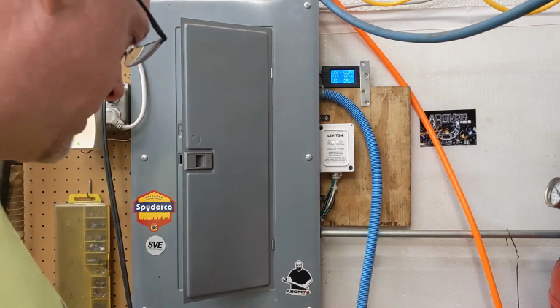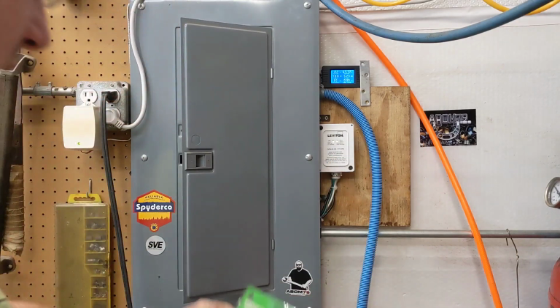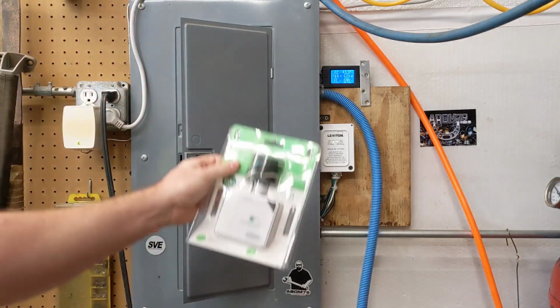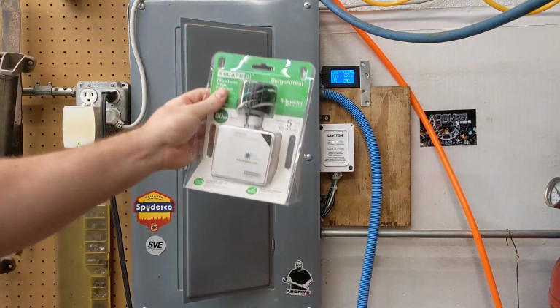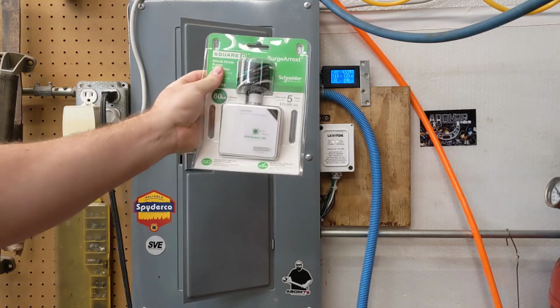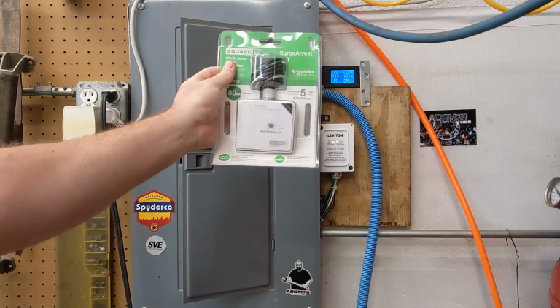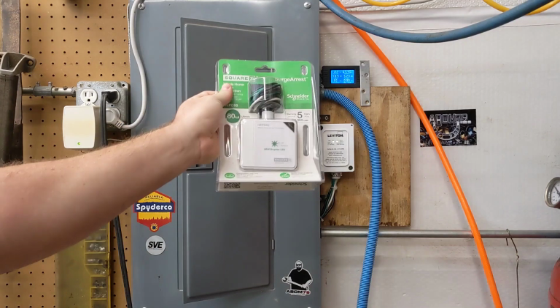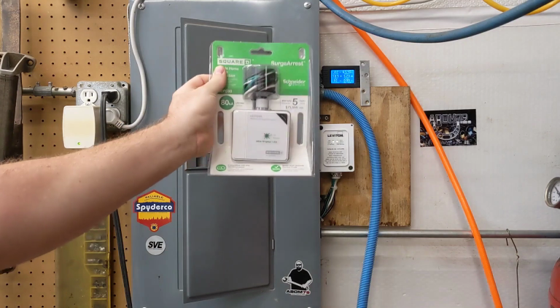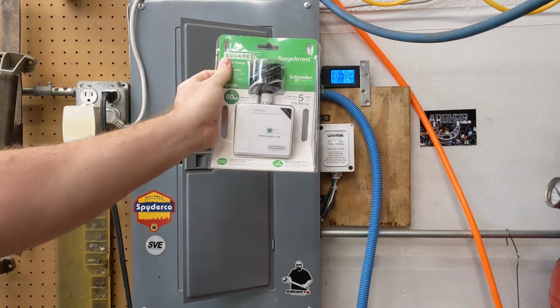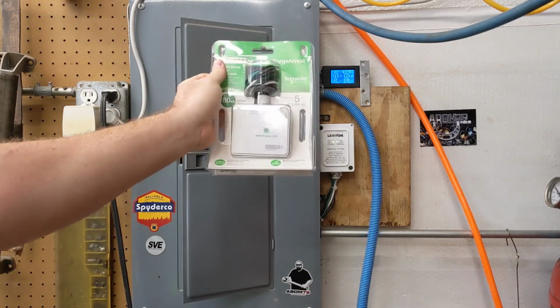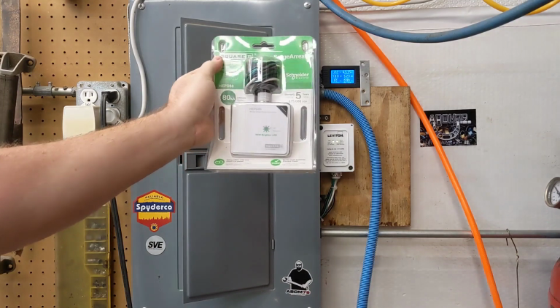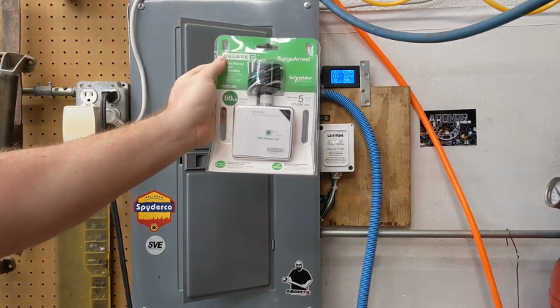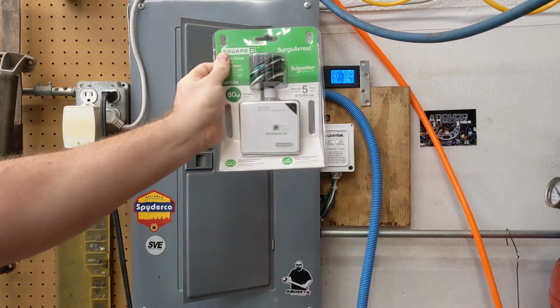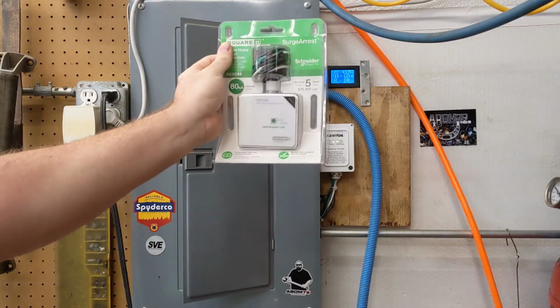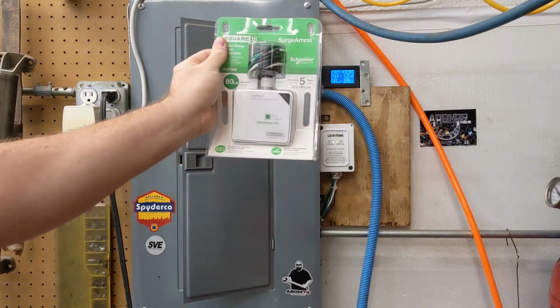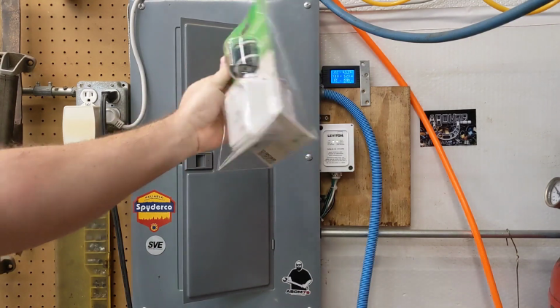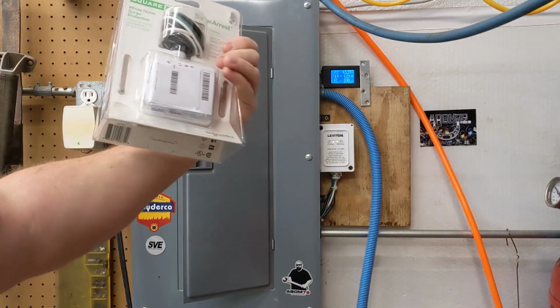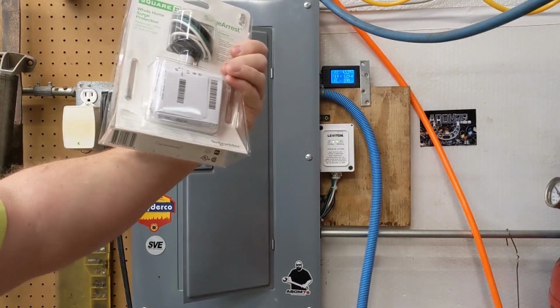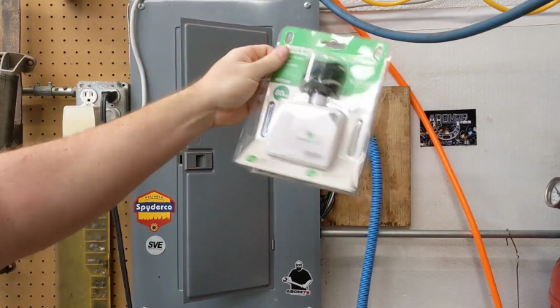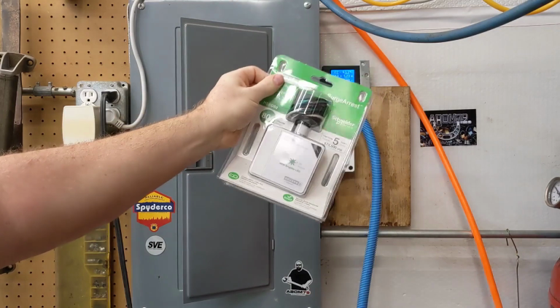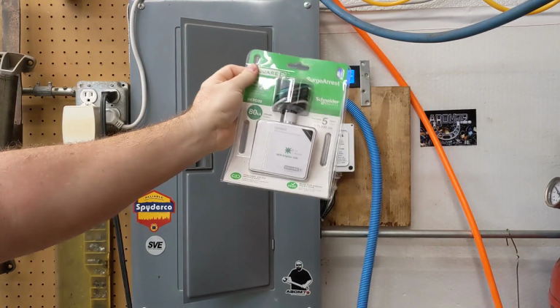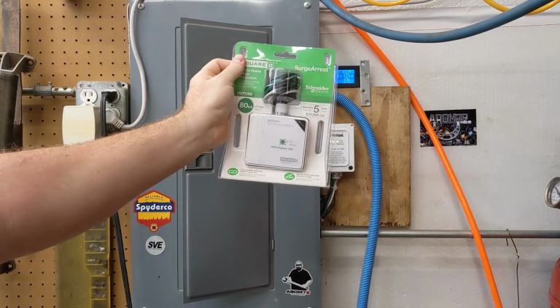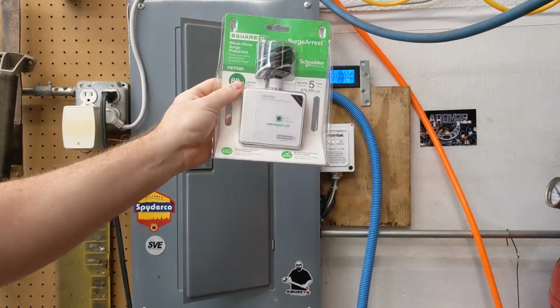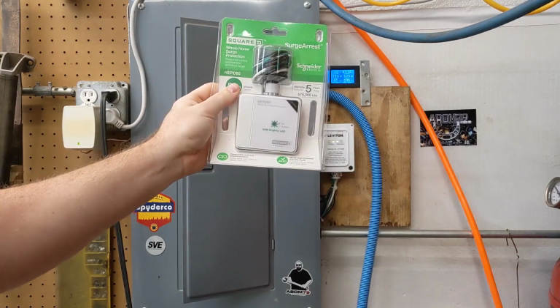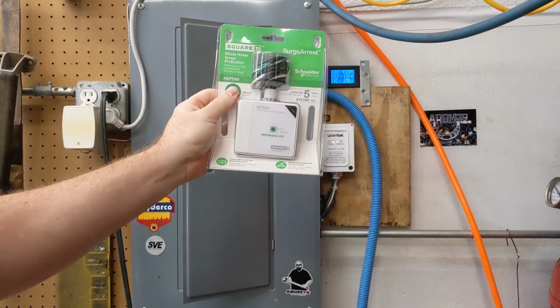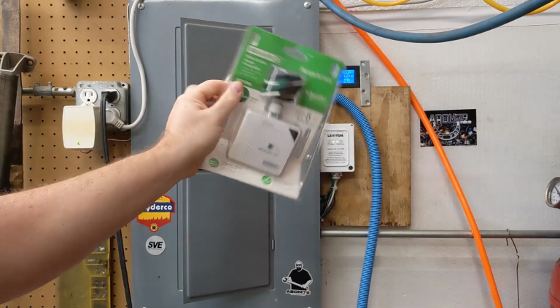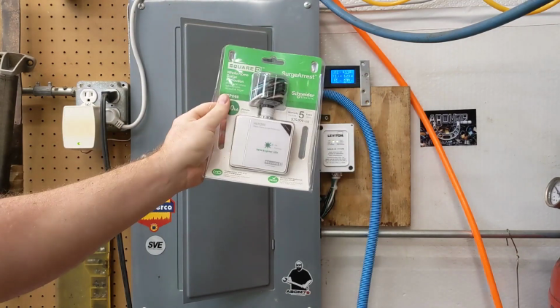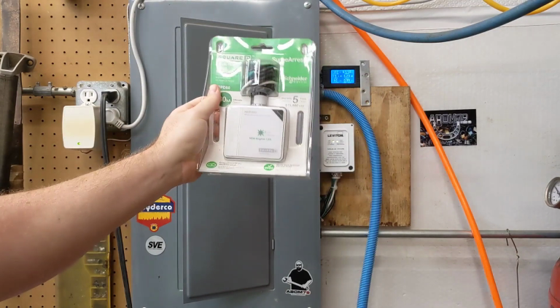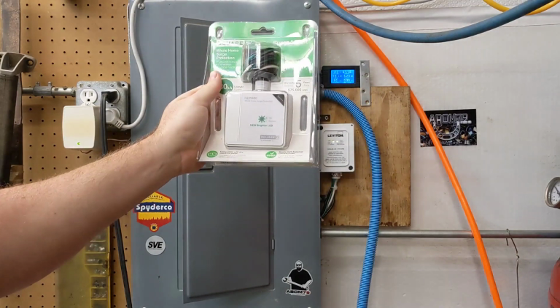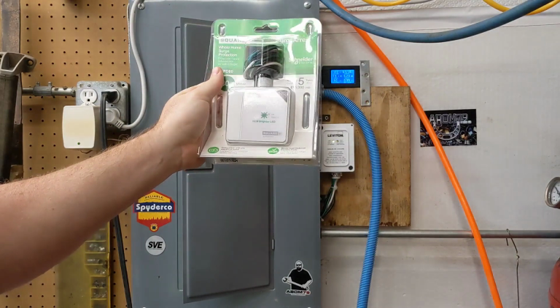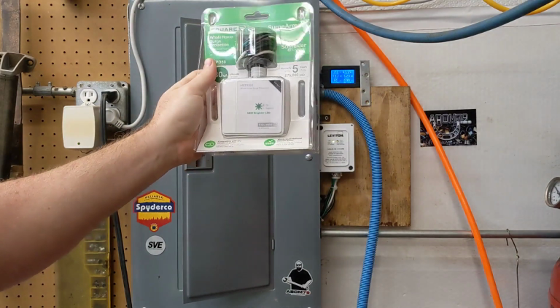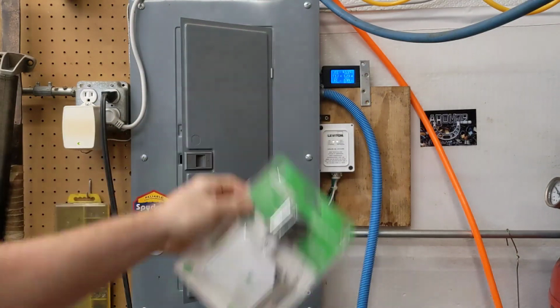I have one of these here and I have an outside panel at my house, and we're going to go and install this on the outside of my house. I'll show you how to do it — let's get started.